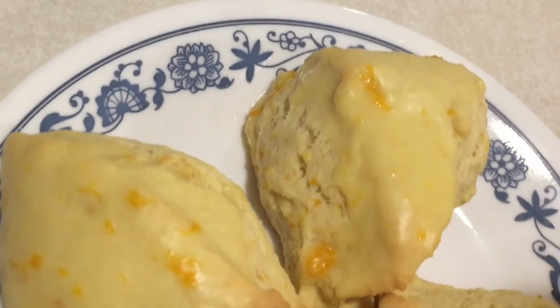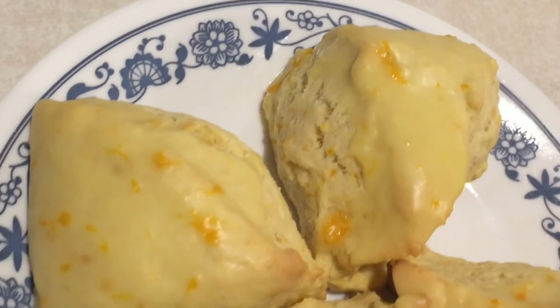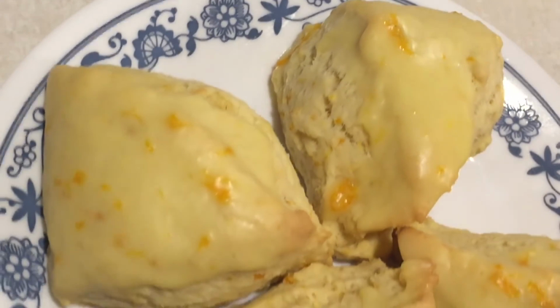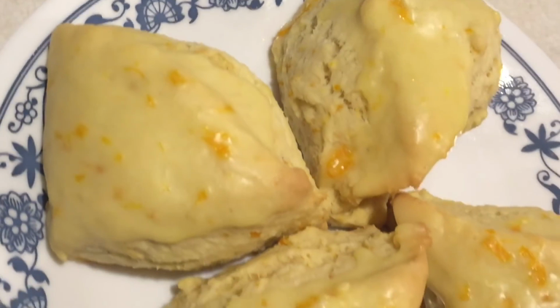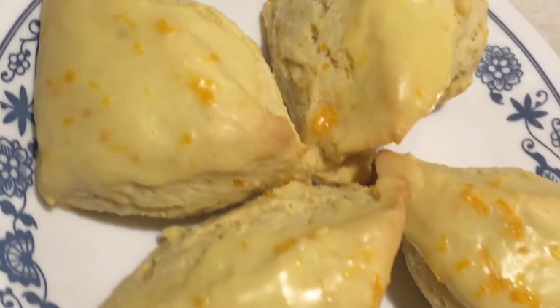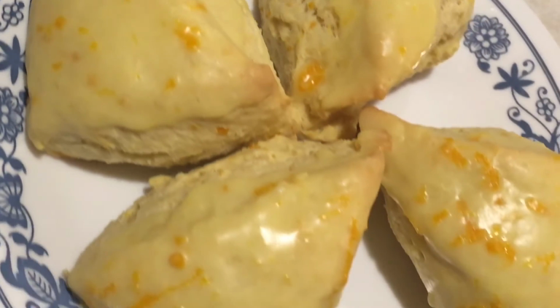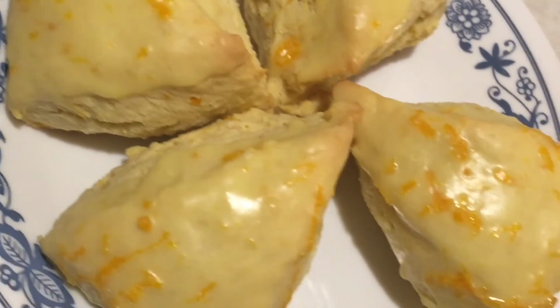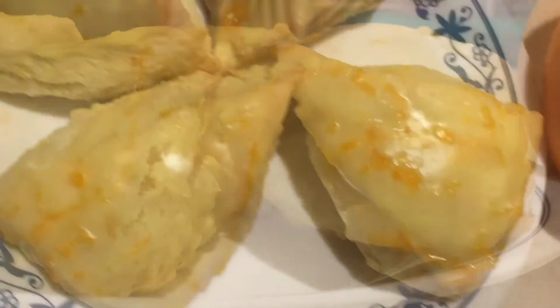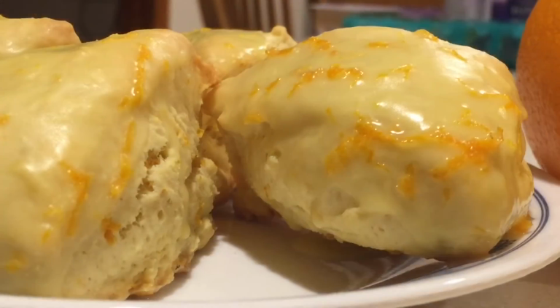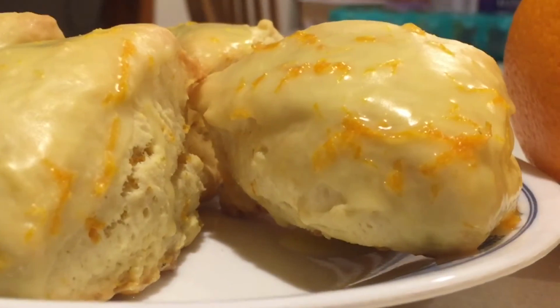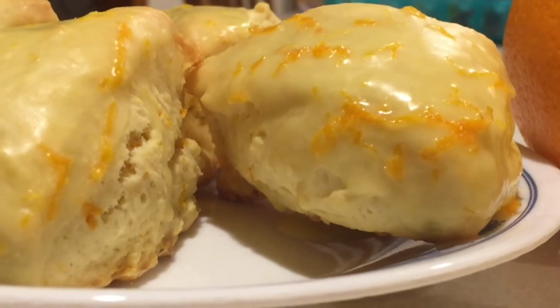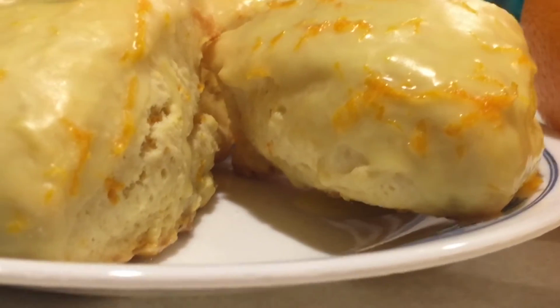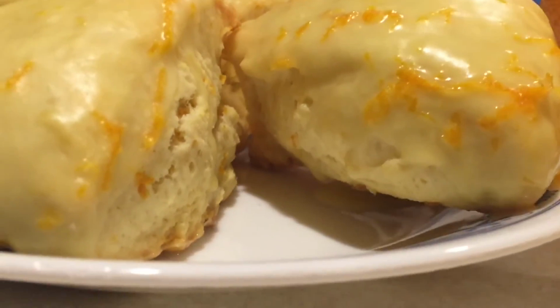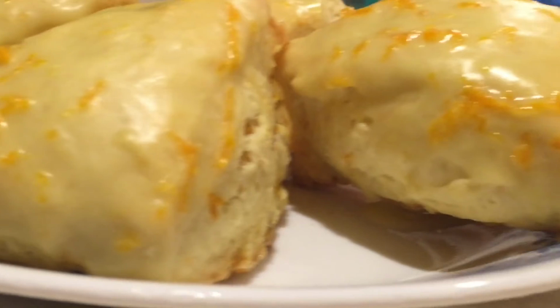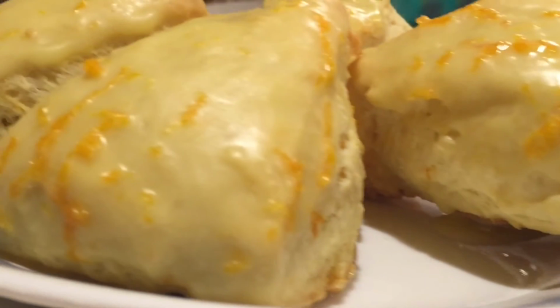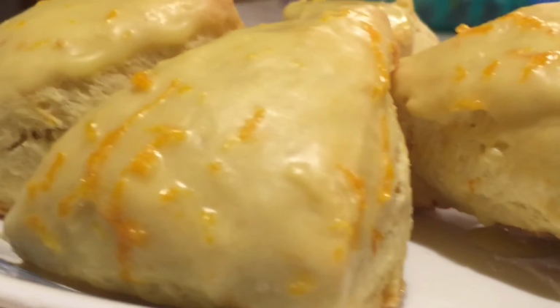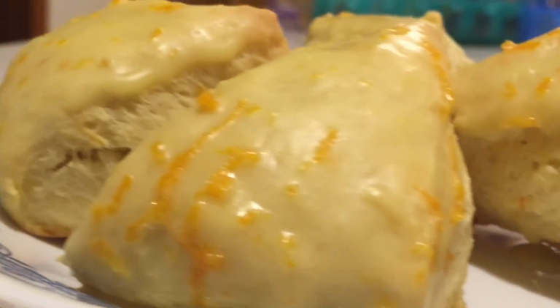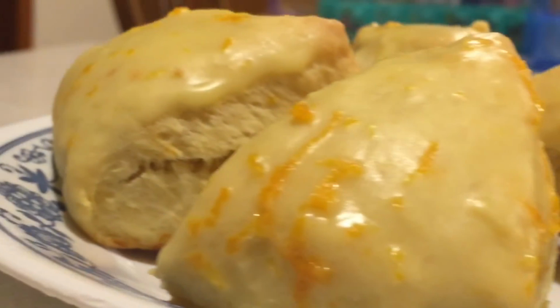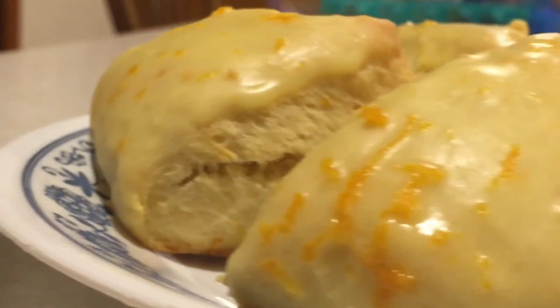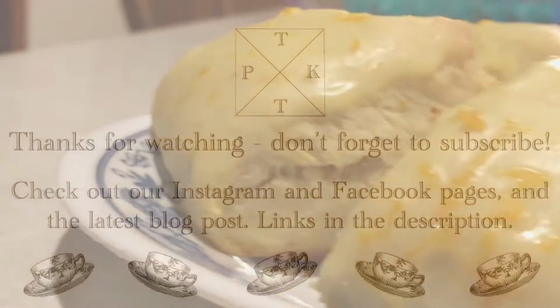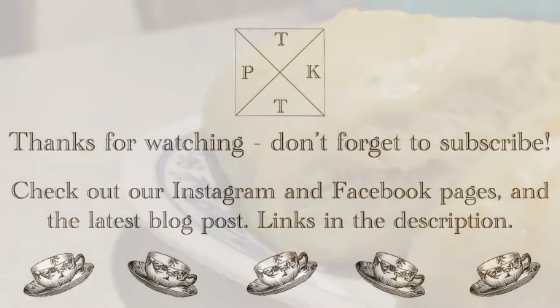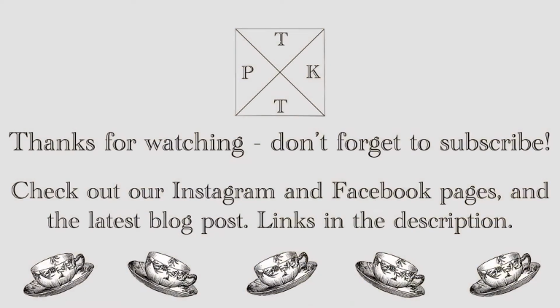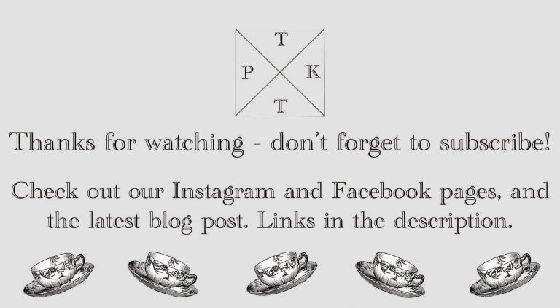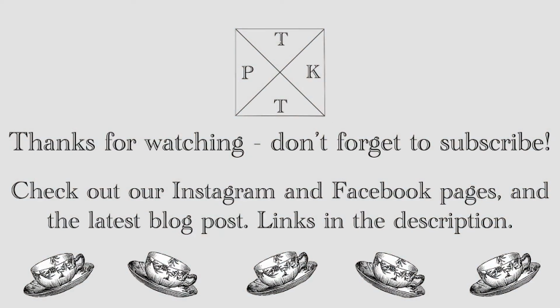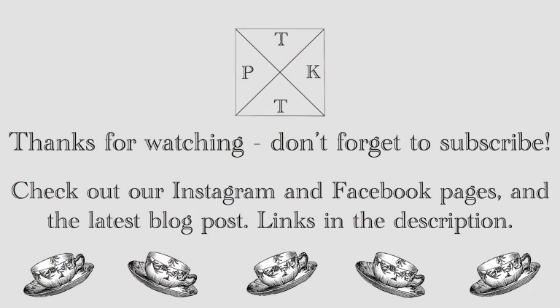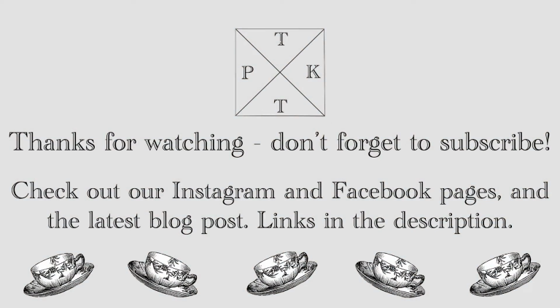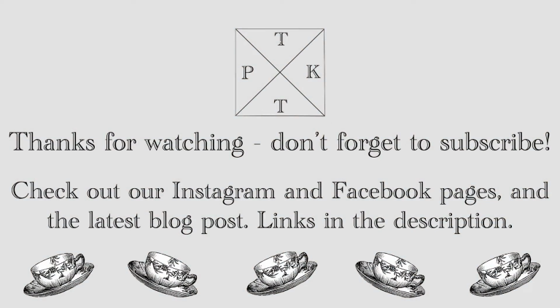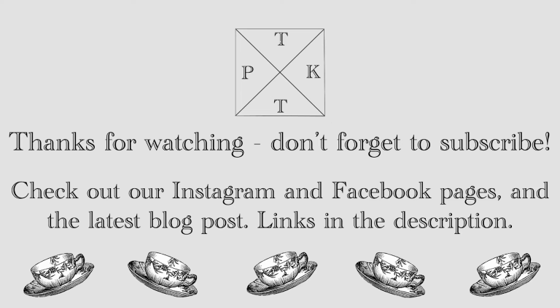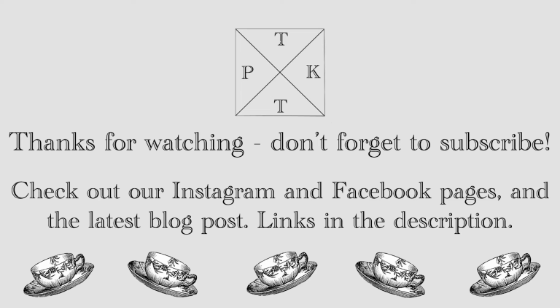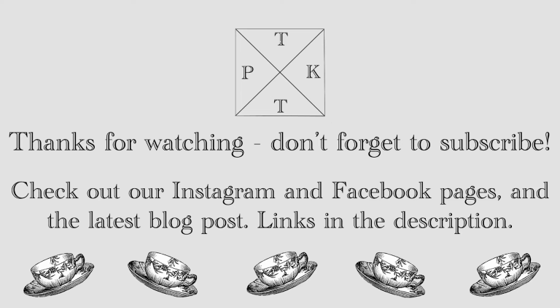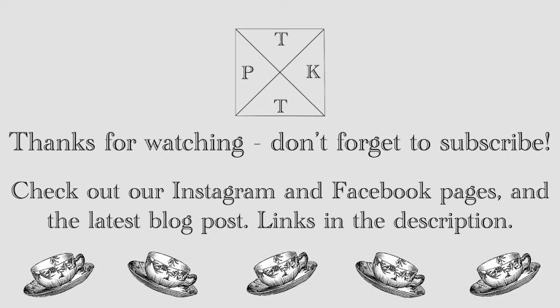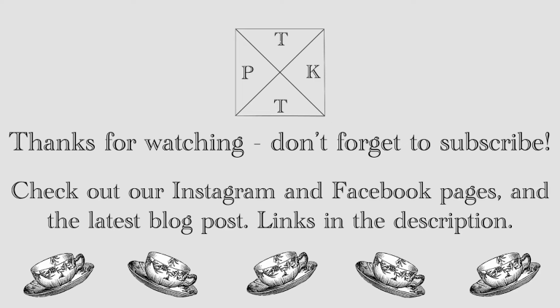That's all for this episode of TKTP. Thanks for watching. If you enjoyed this video, please like and subscribe and comment down below. If you make this recipe, please post about it and tag me on Instagram. That's all for now, and as always, happy sipping!